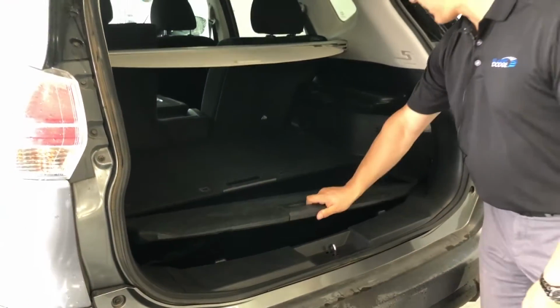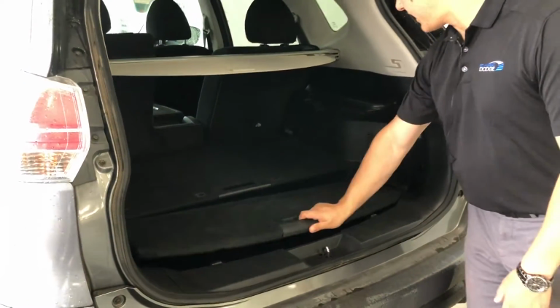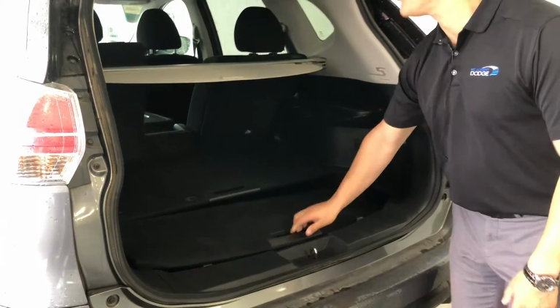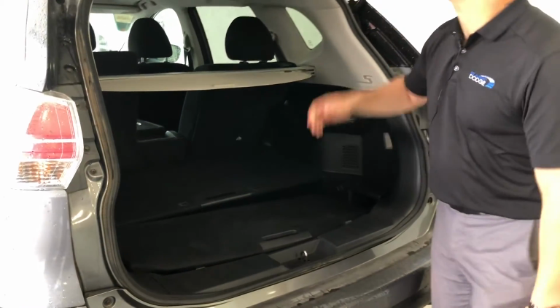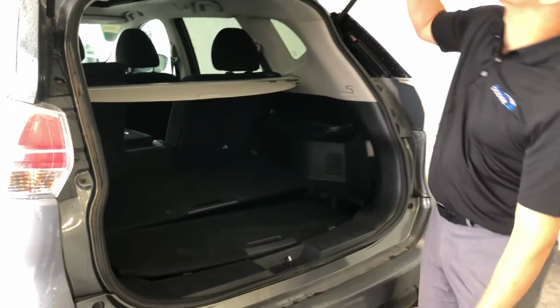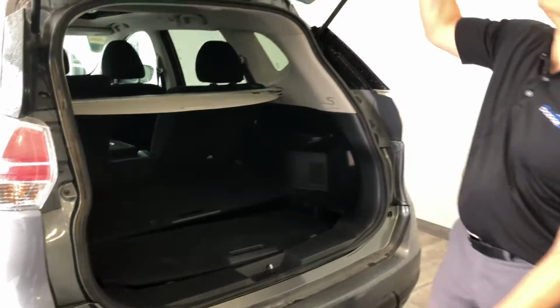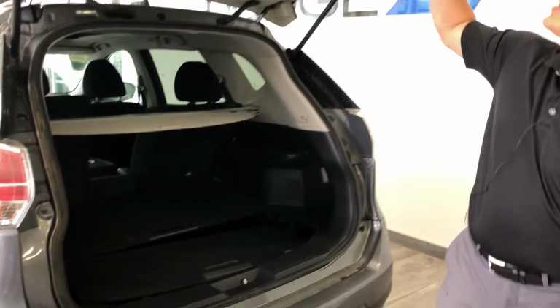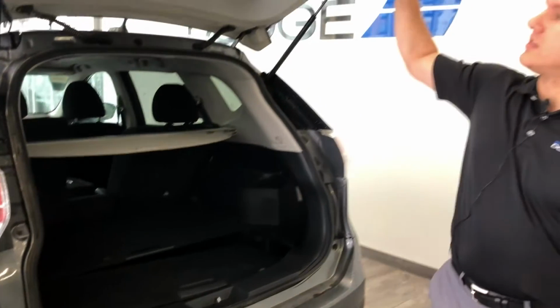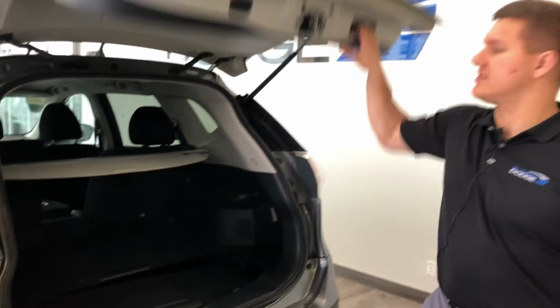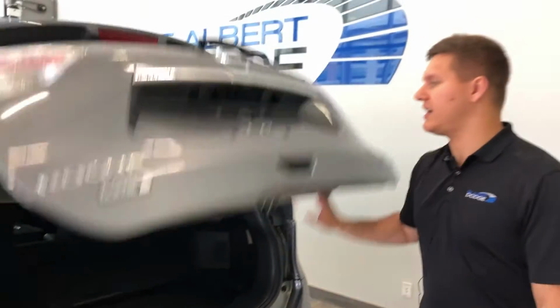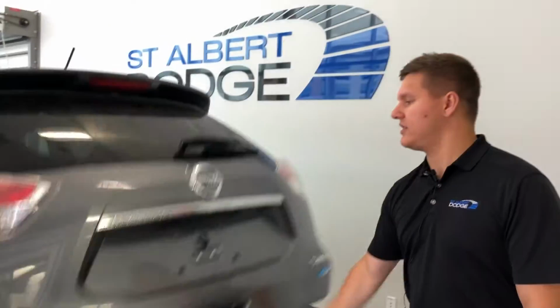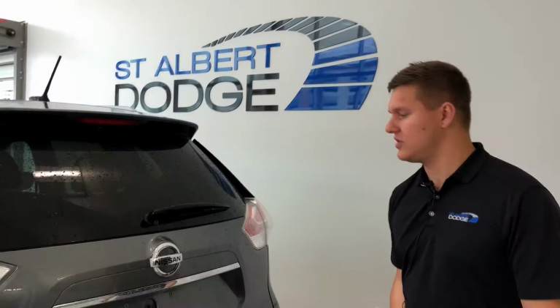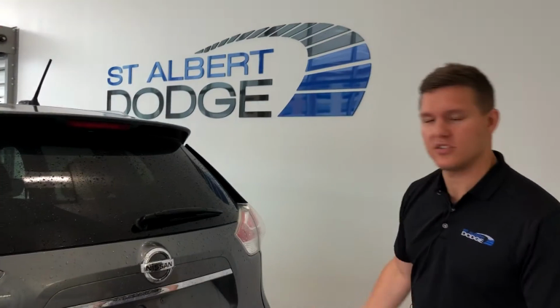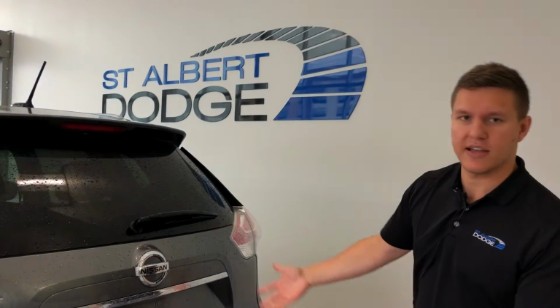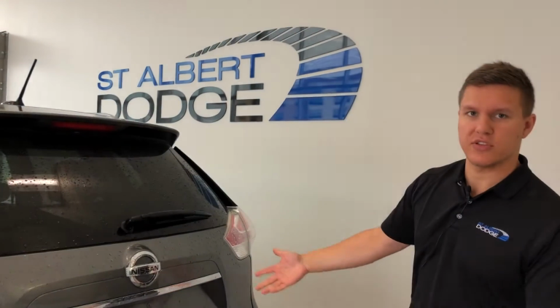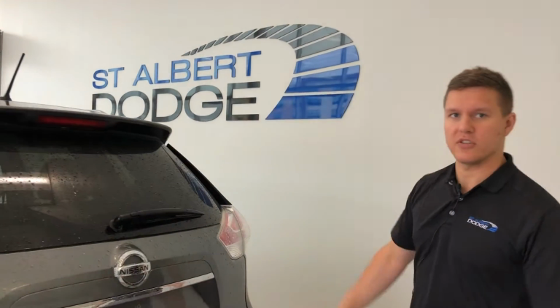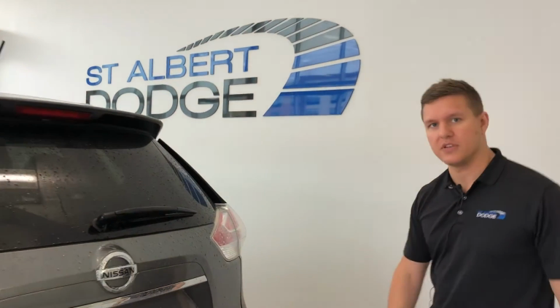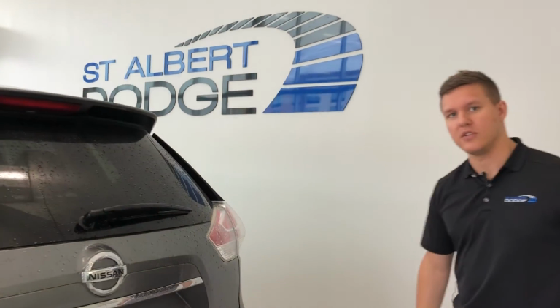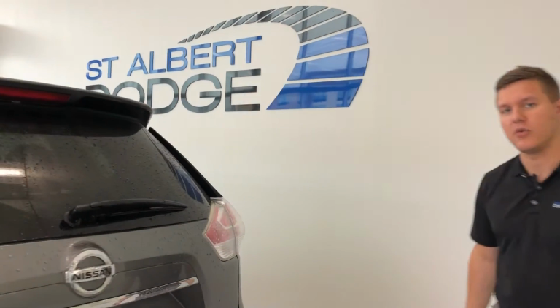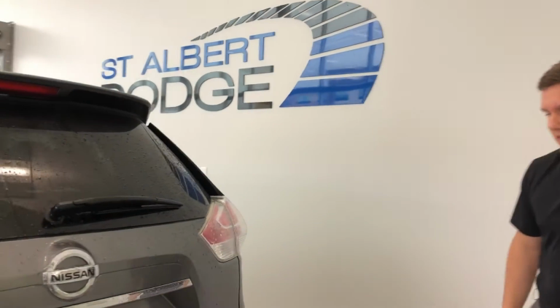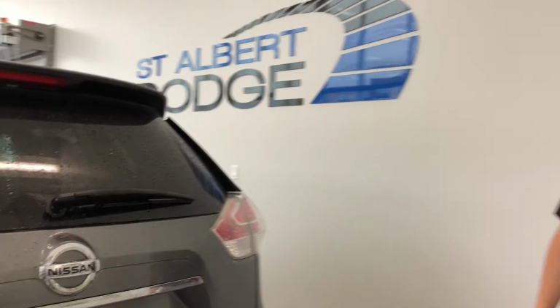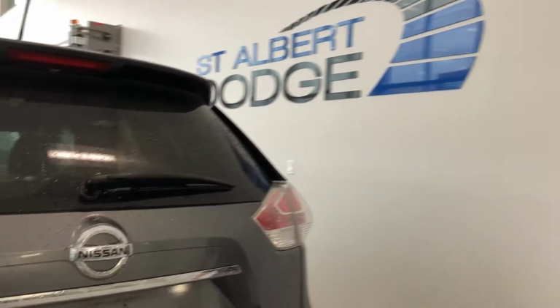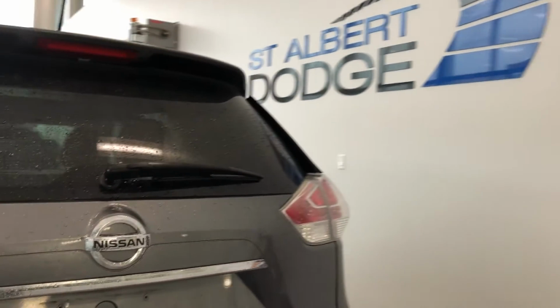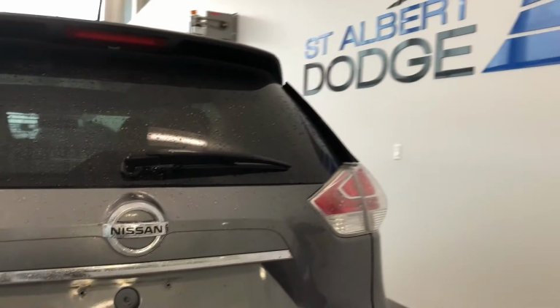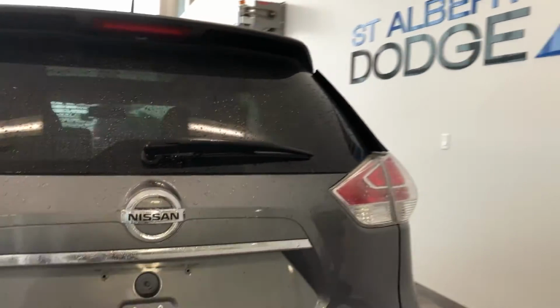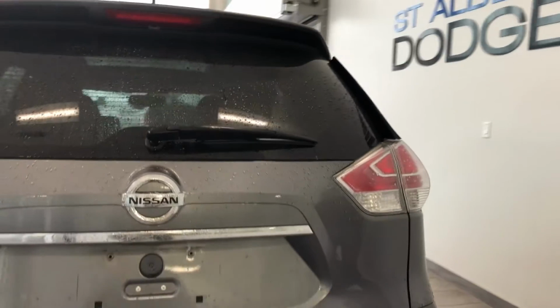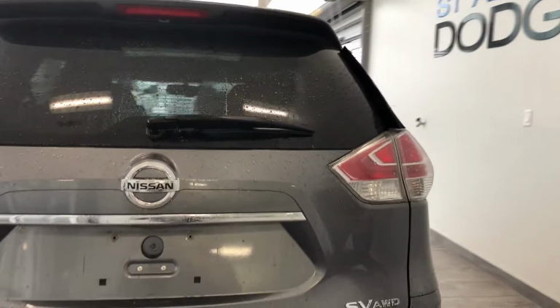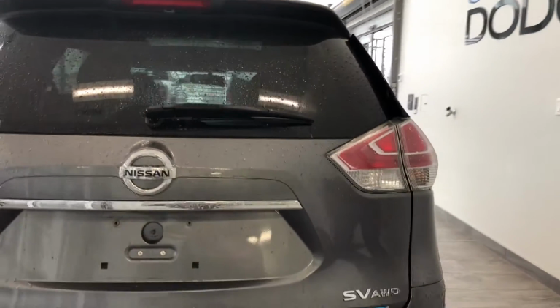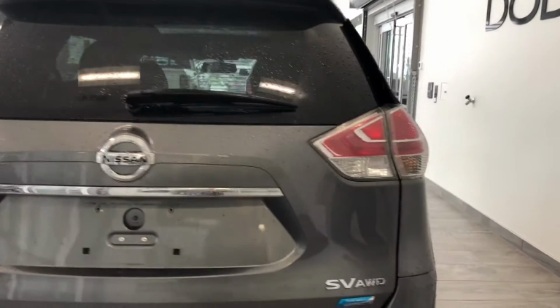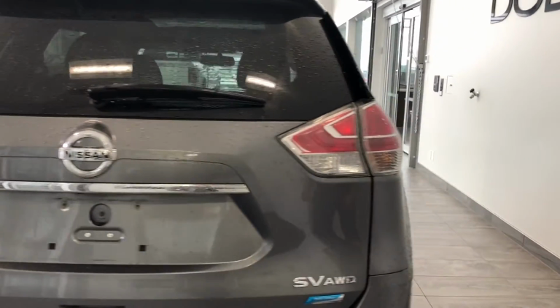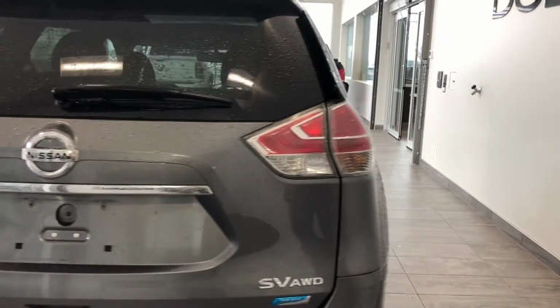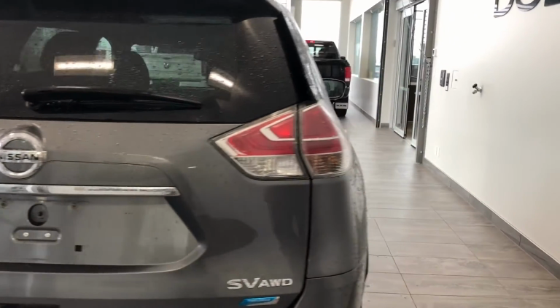And moving over to the side, just a naturally good vehicle with all-wheel drive and pure drive system as well.